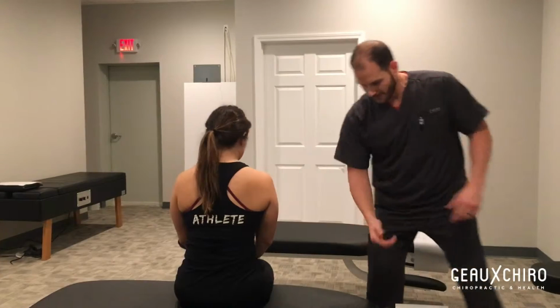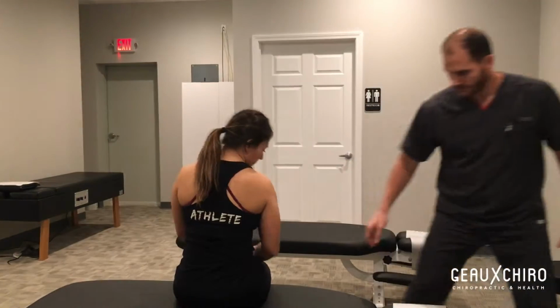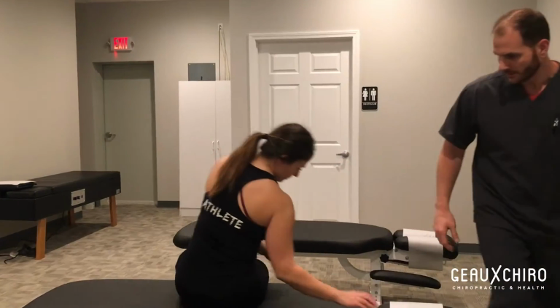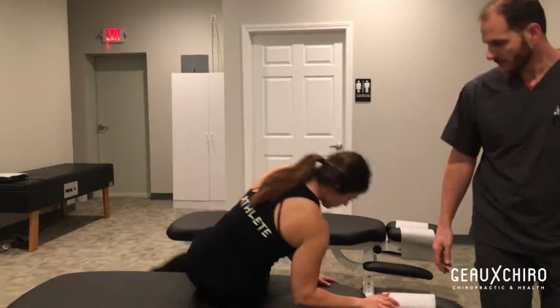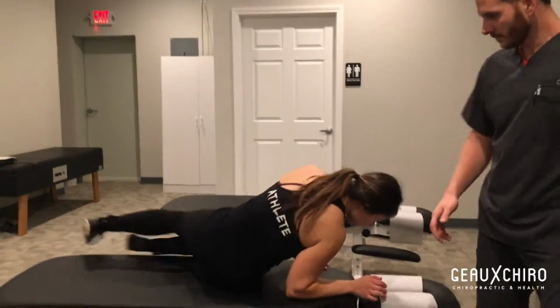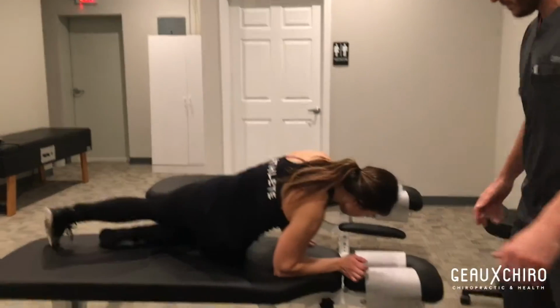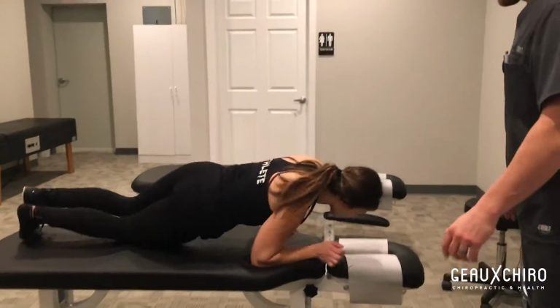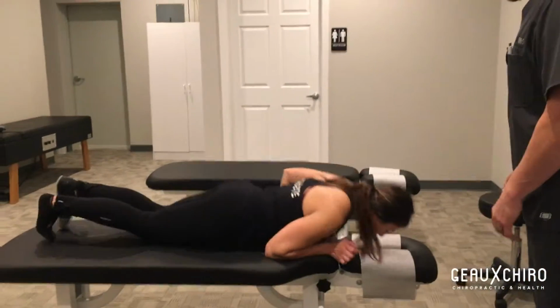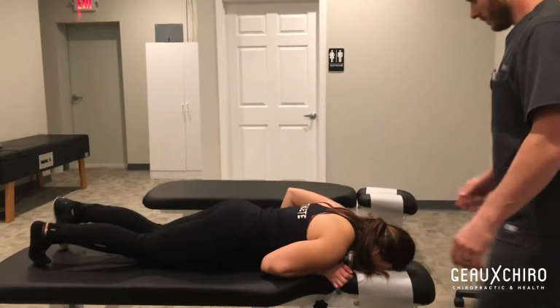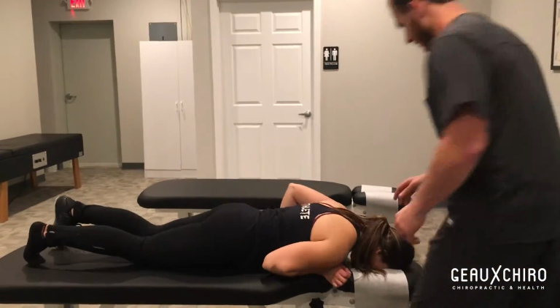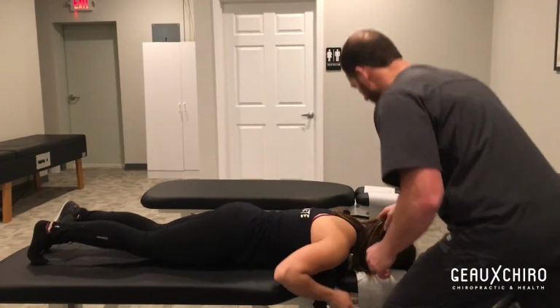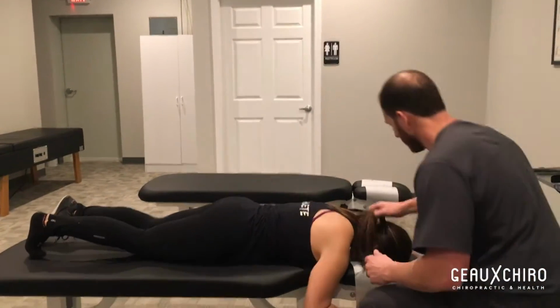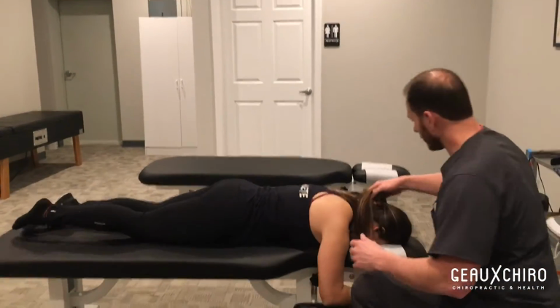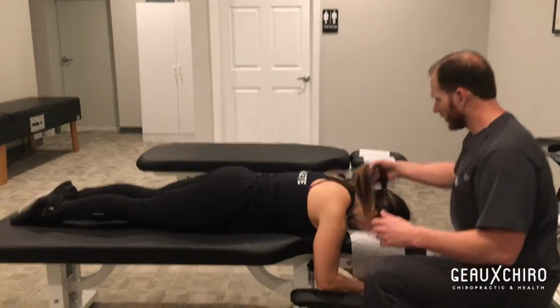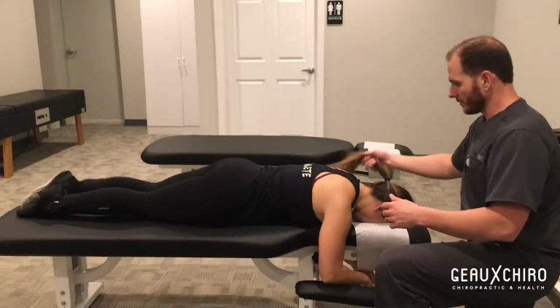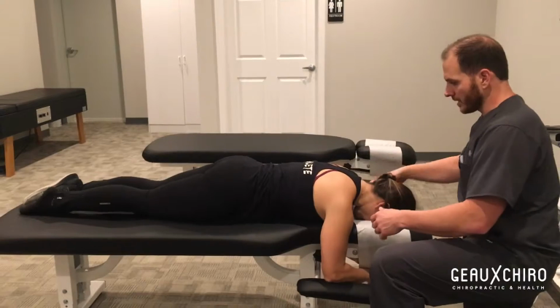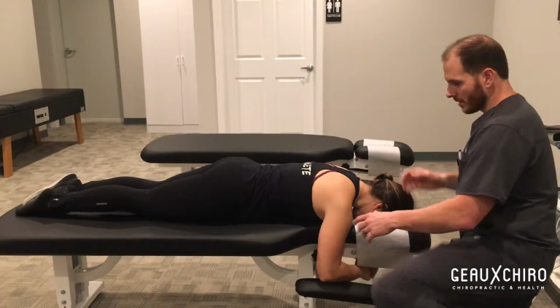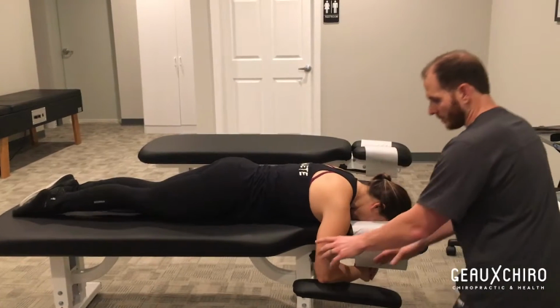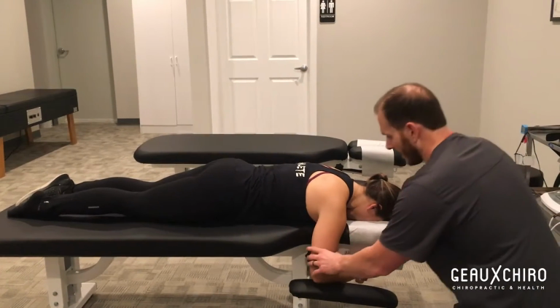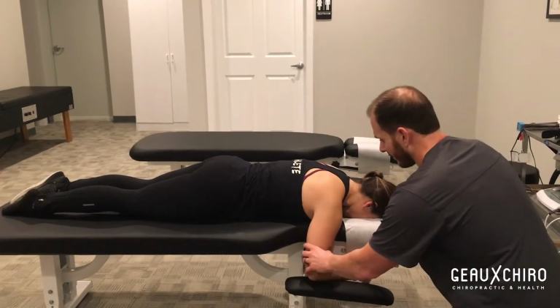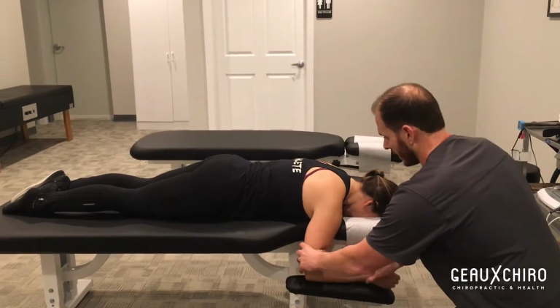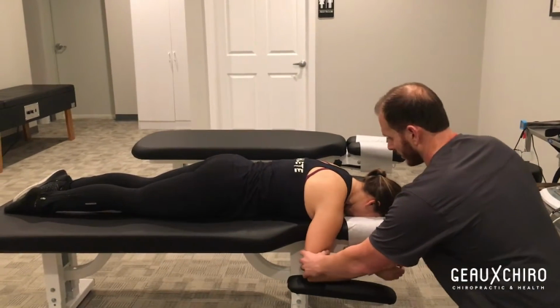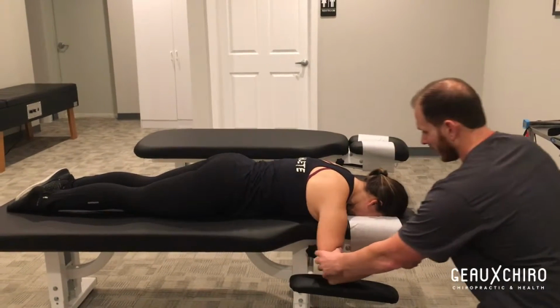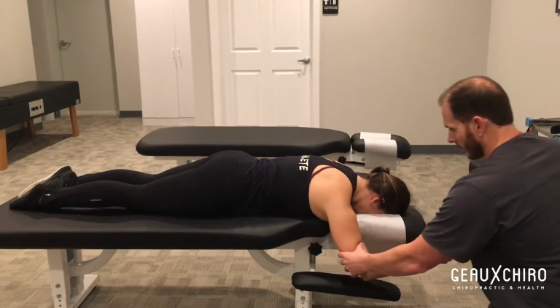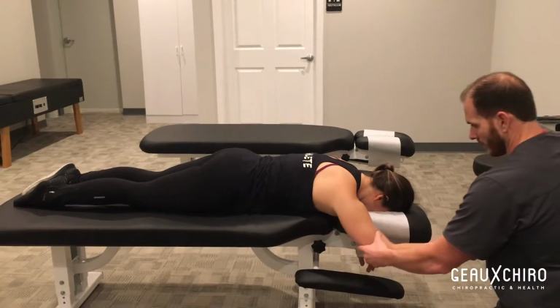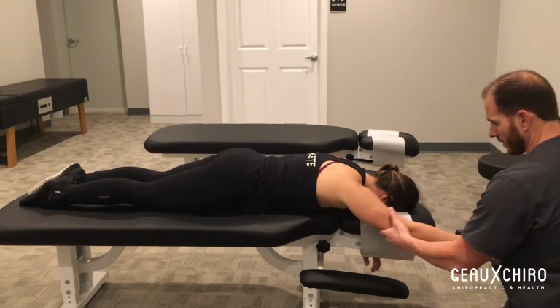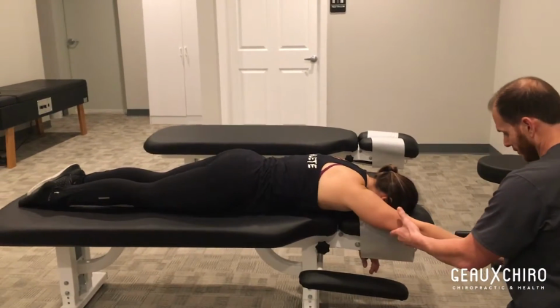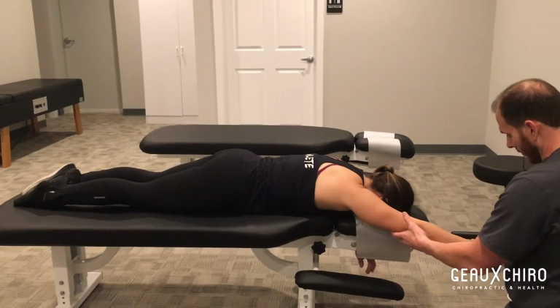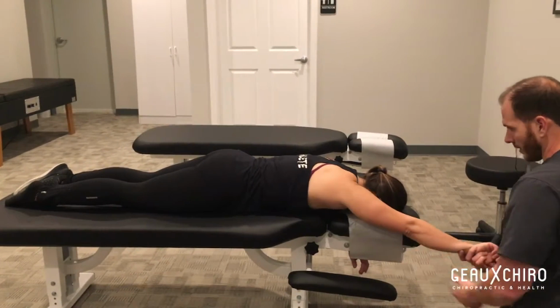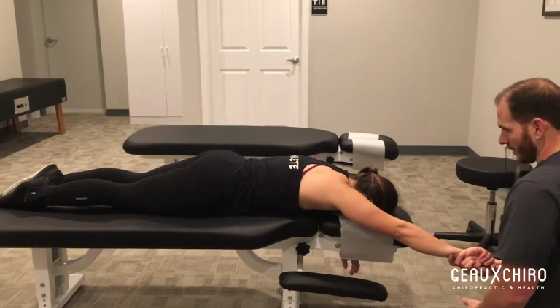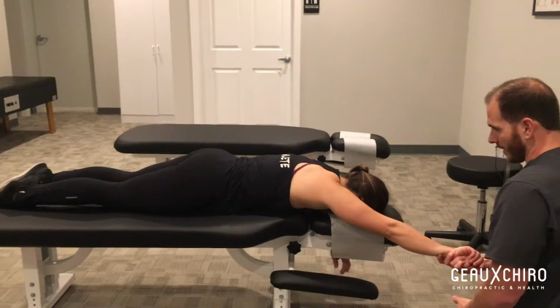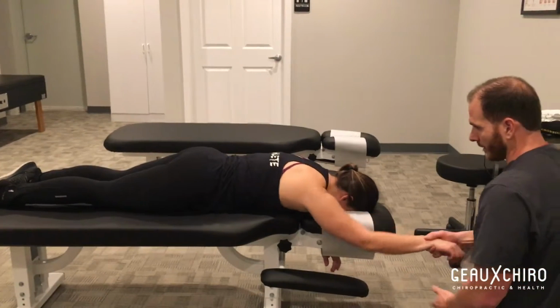Go face down for me. So using active release, all I'm going to have her do is go into this motion, and we're going to work thumb down.